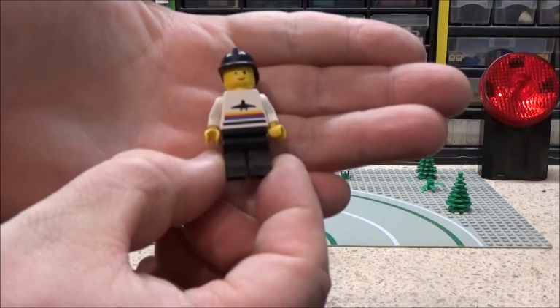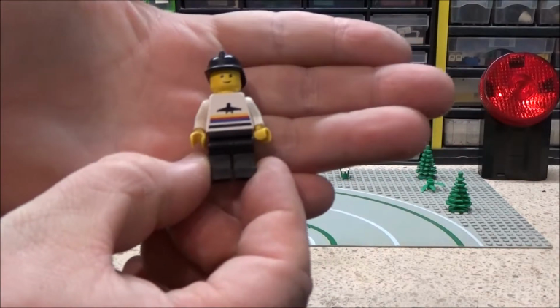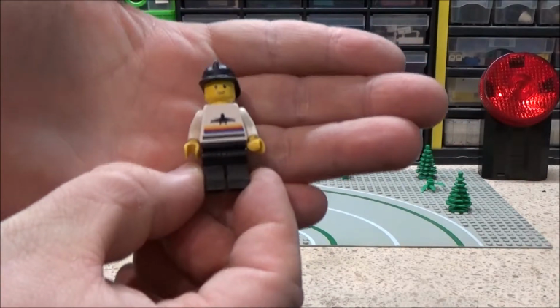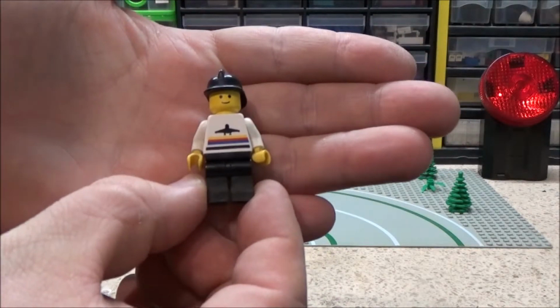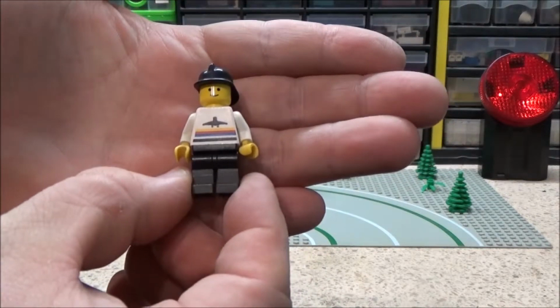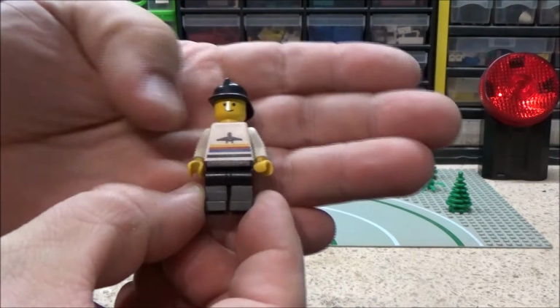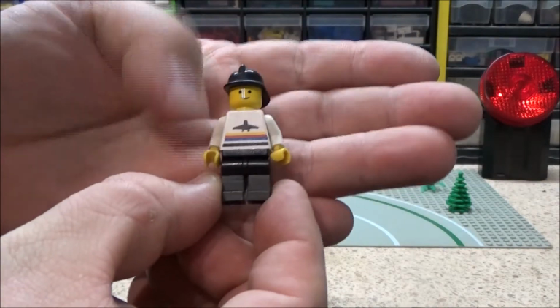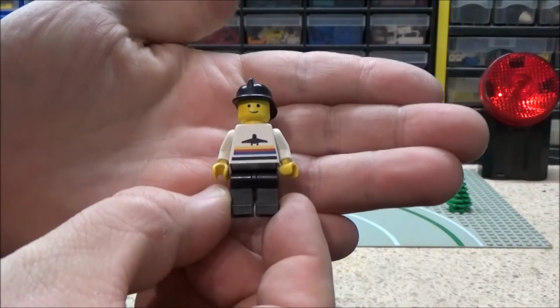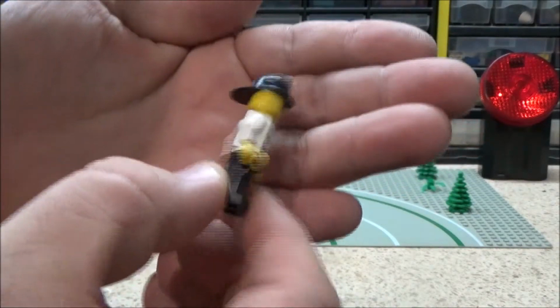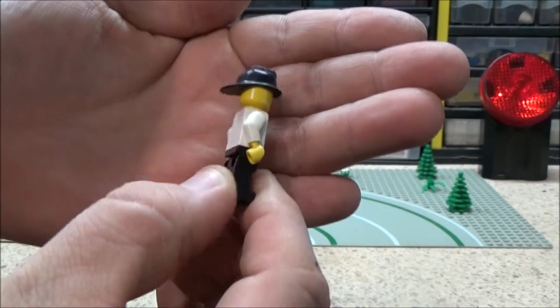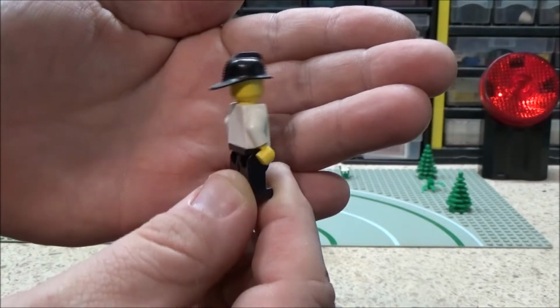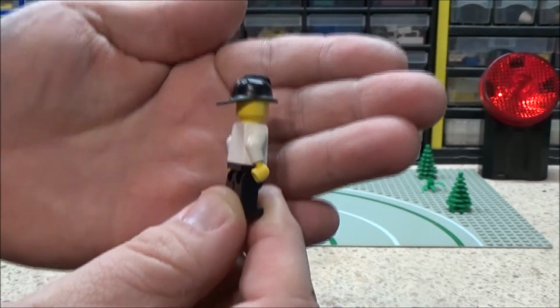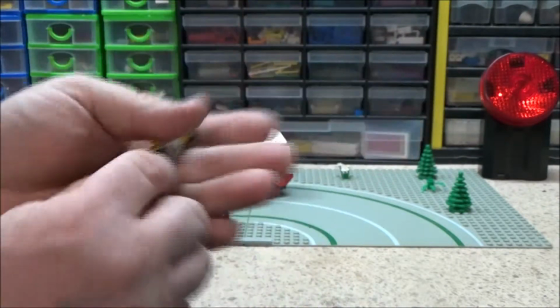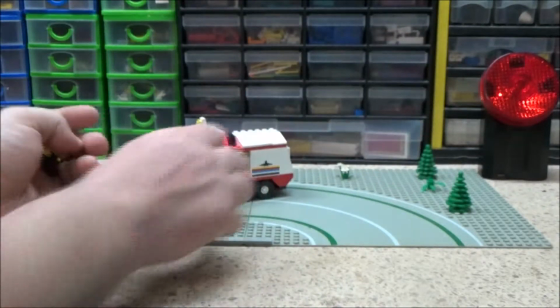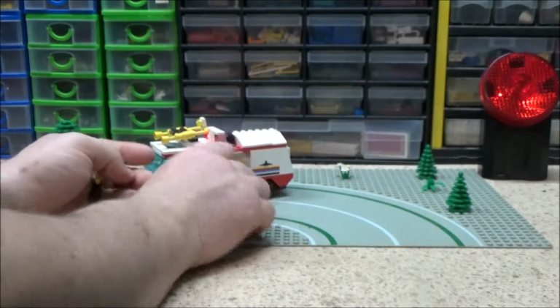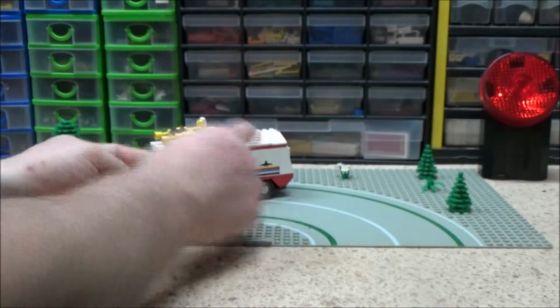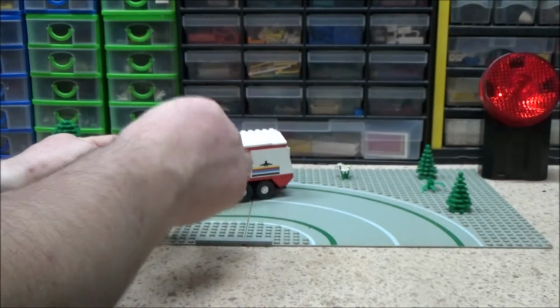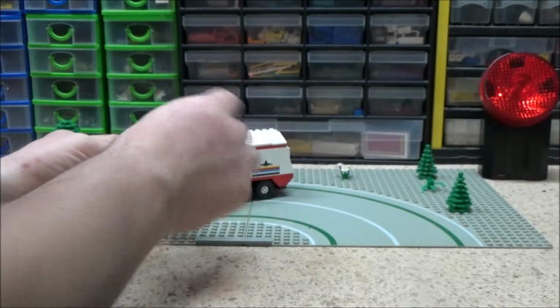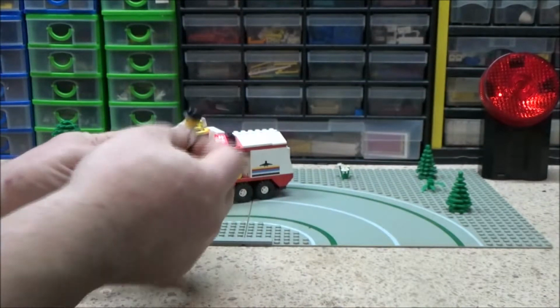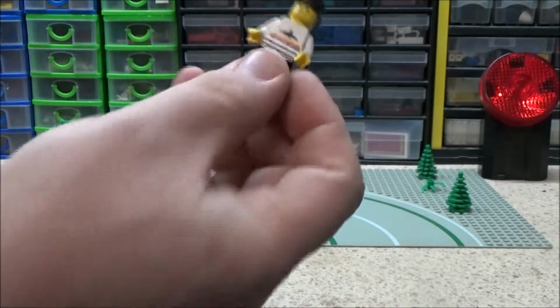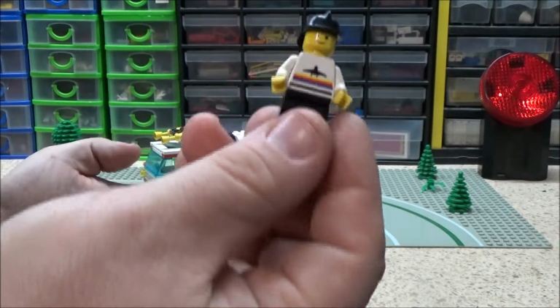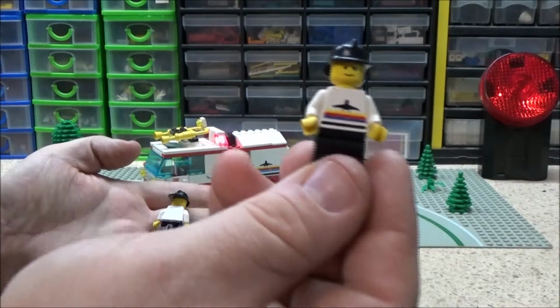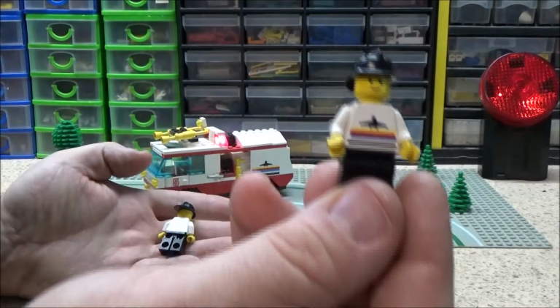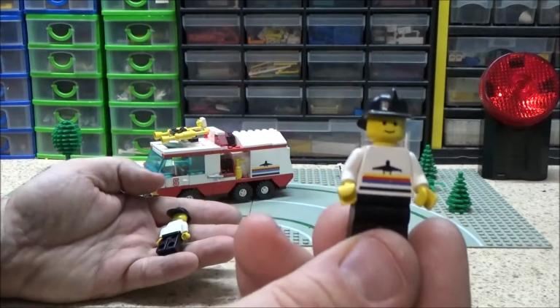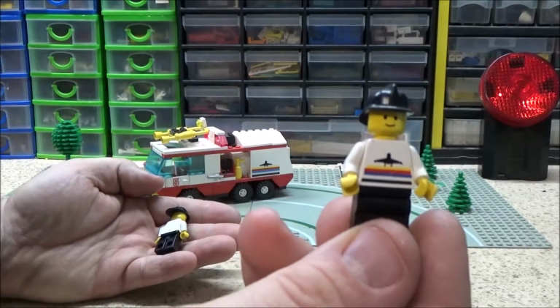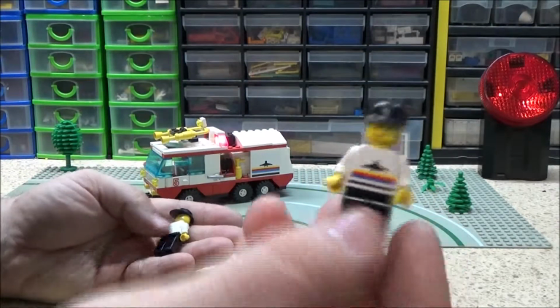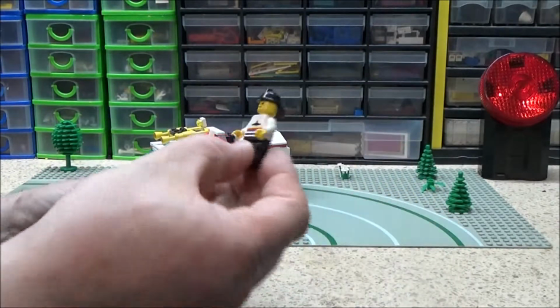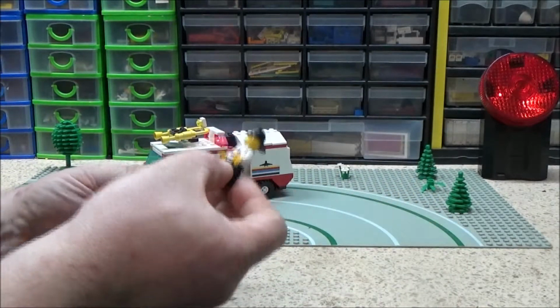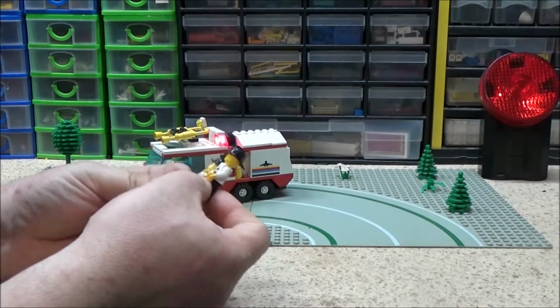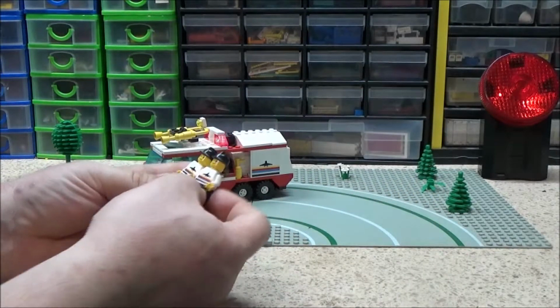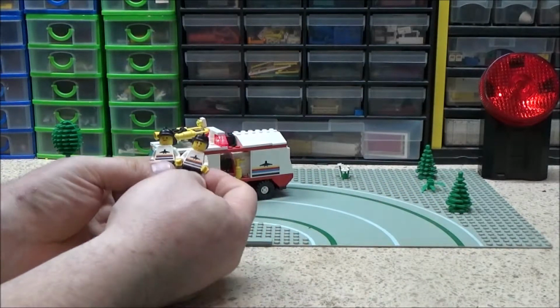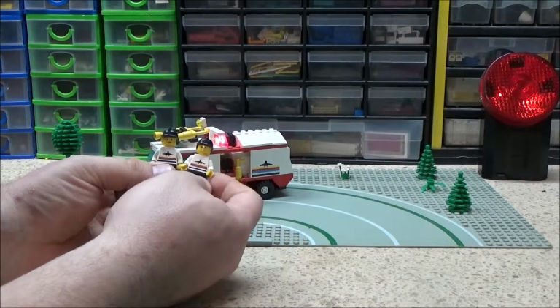You get two of these figures, and then the airport logo on the front there. Black fireman's helmet. They're exactly the same — no difference whatsoever. They're twins.